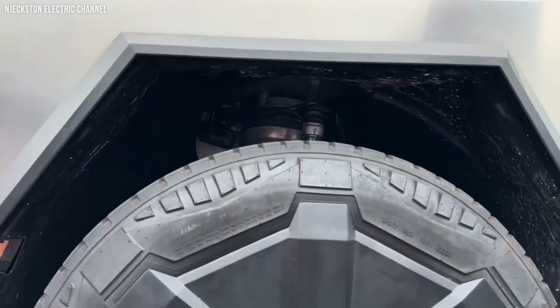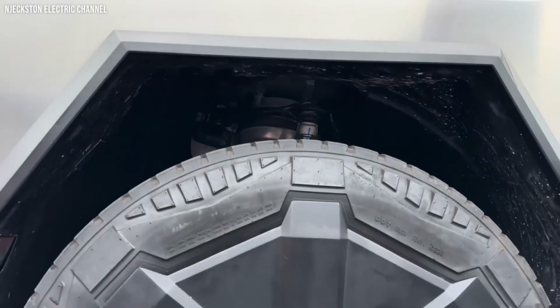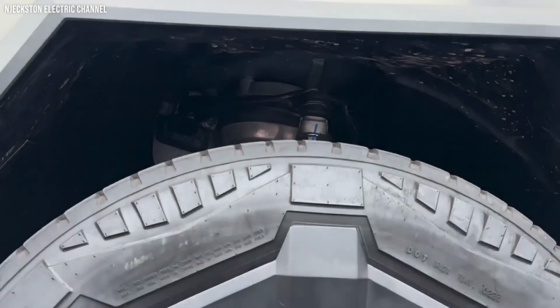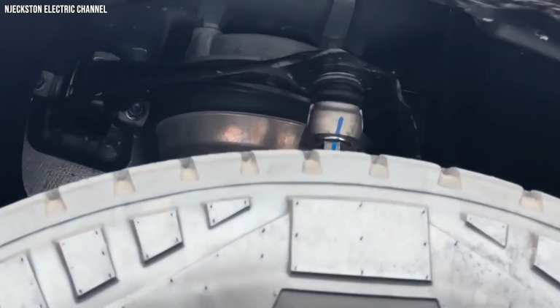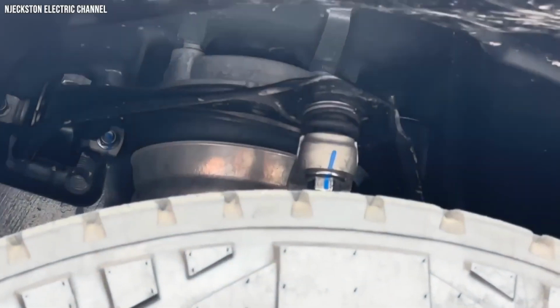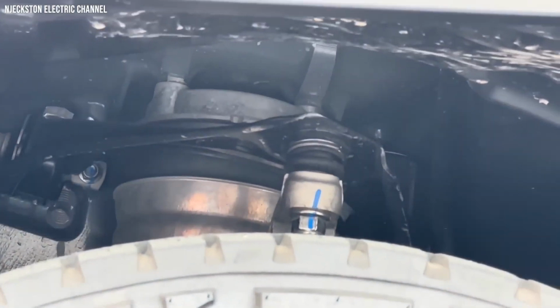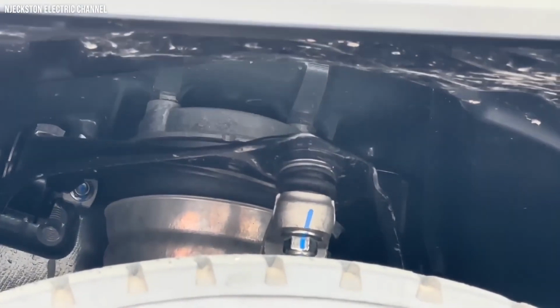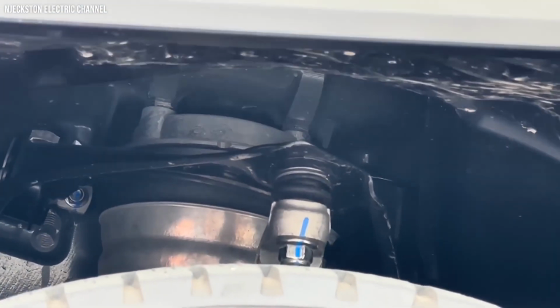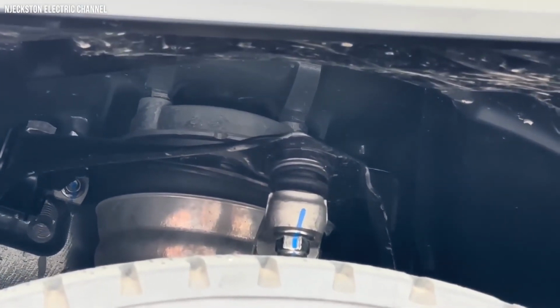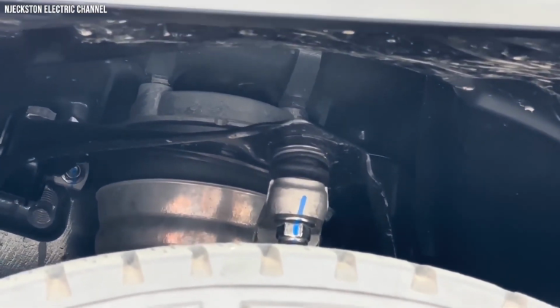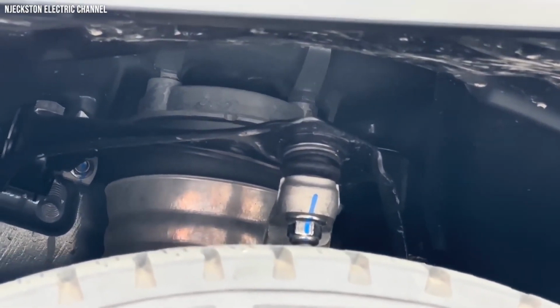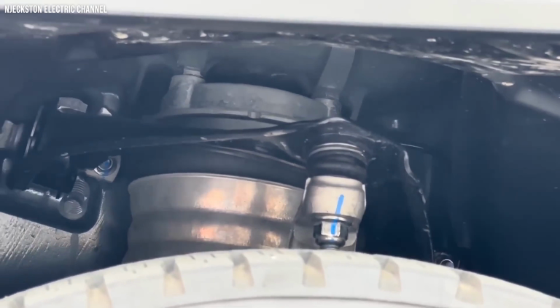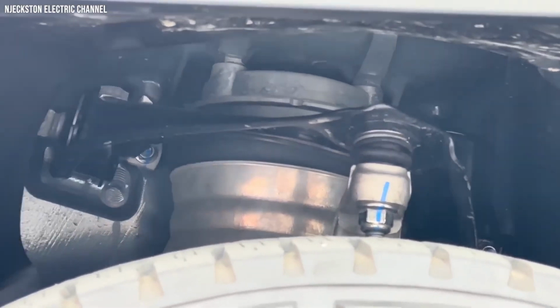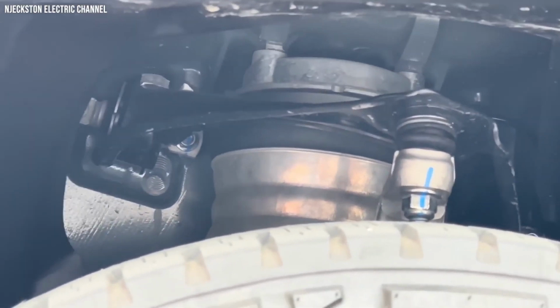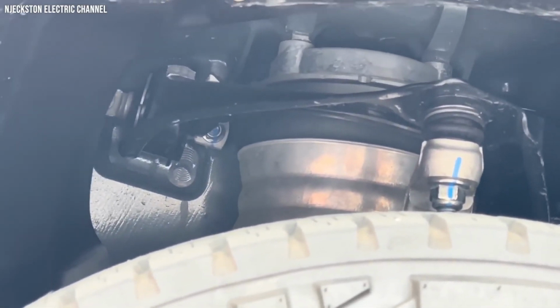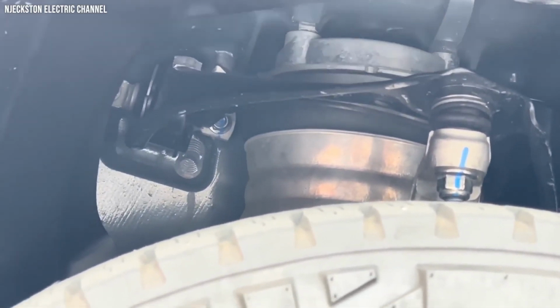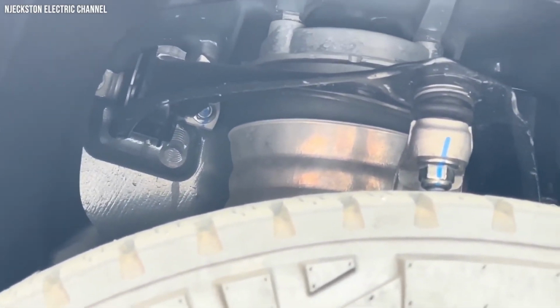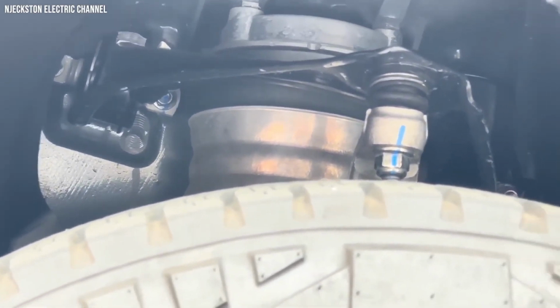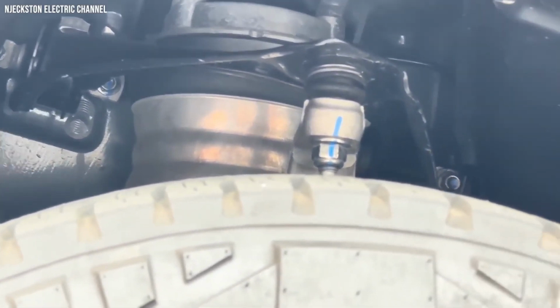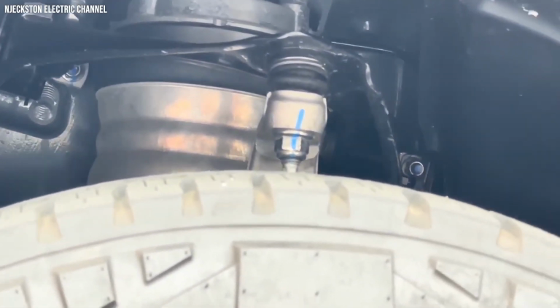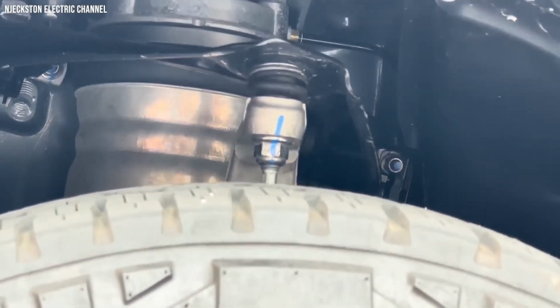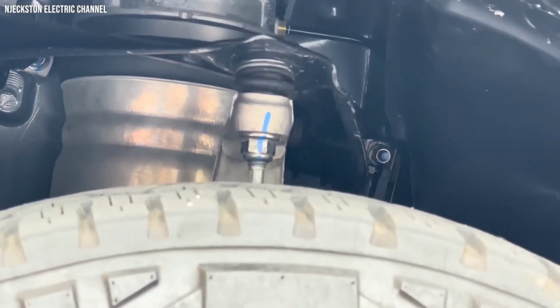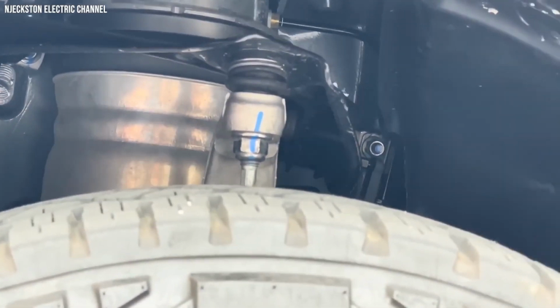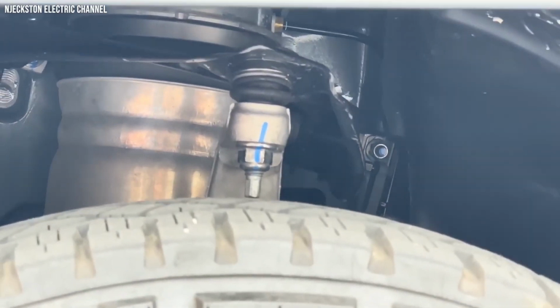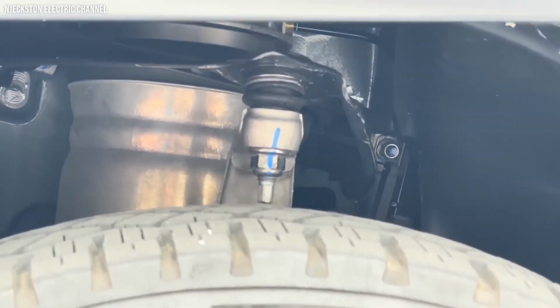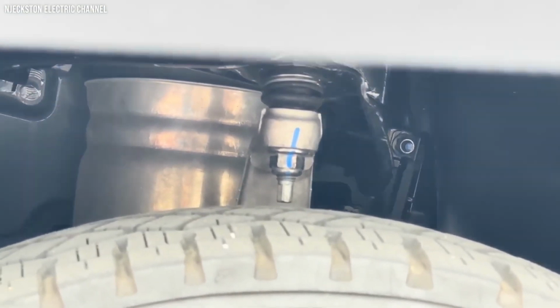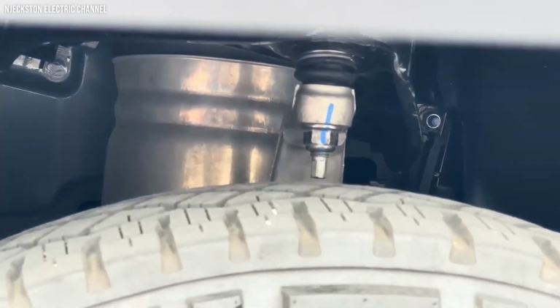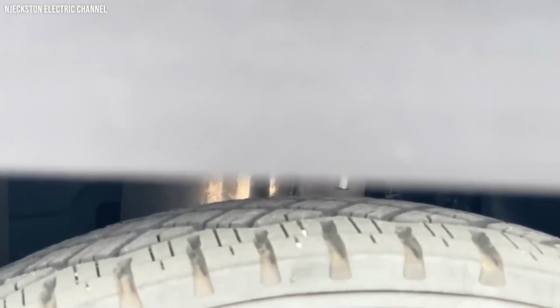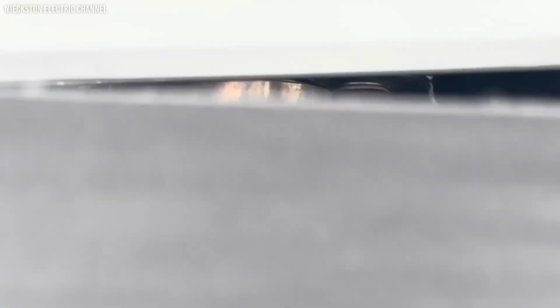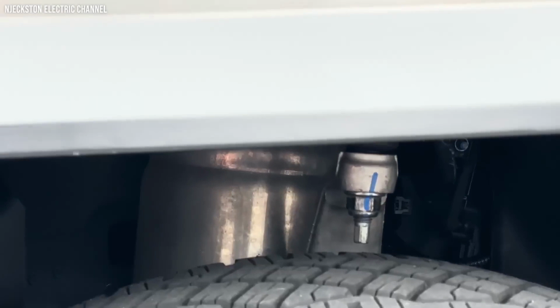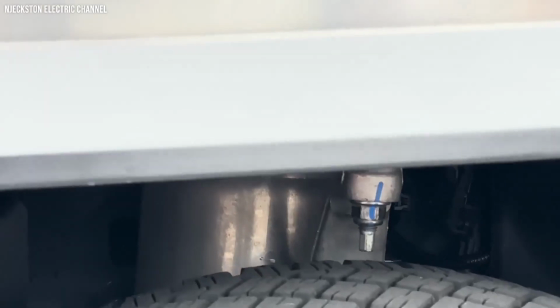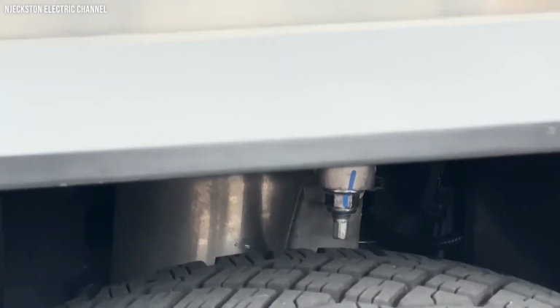As we approach the end of the line, we see the Cybertruck equipped with its adaptive air suspension system. From here, it heads to the dyno for comprehensive testing.